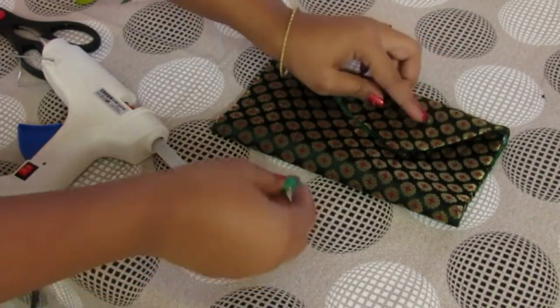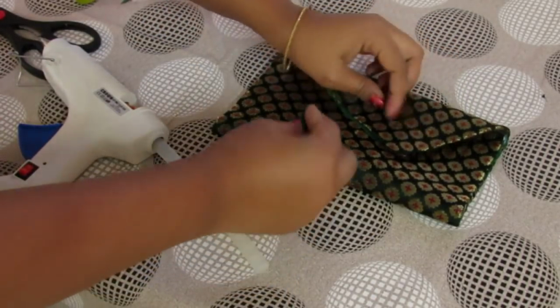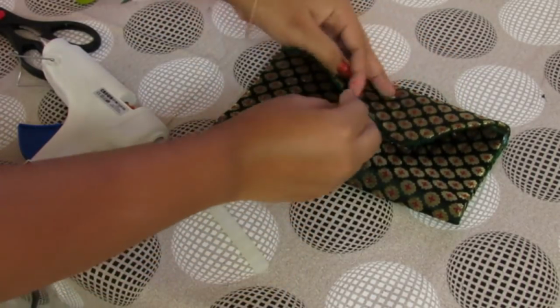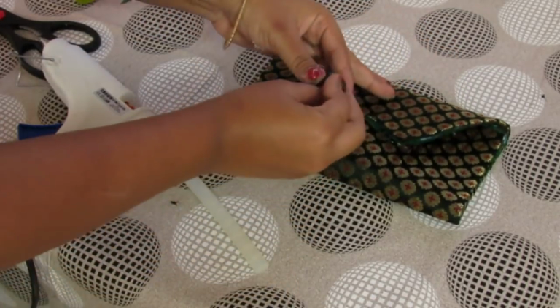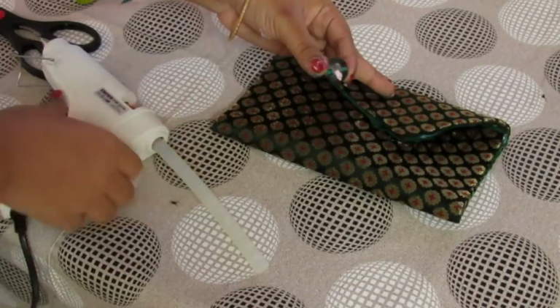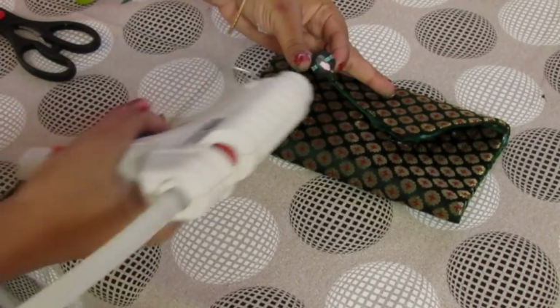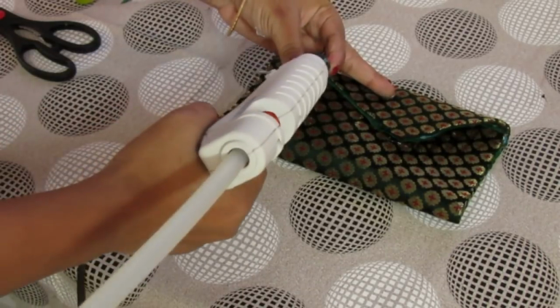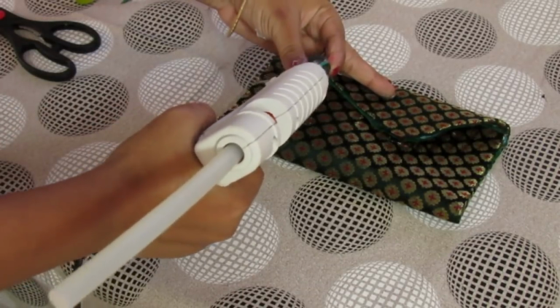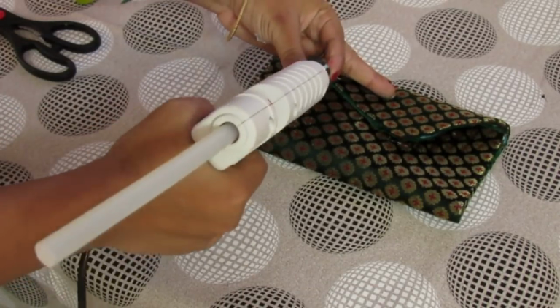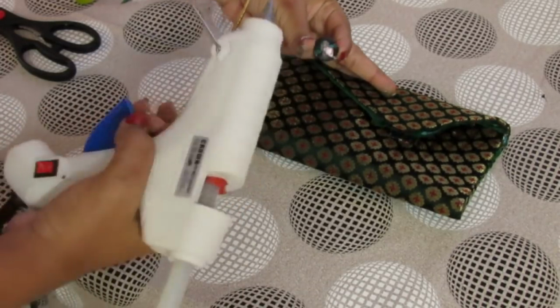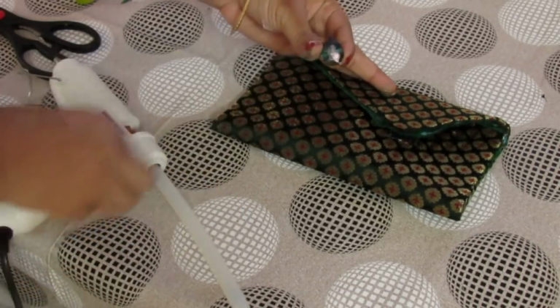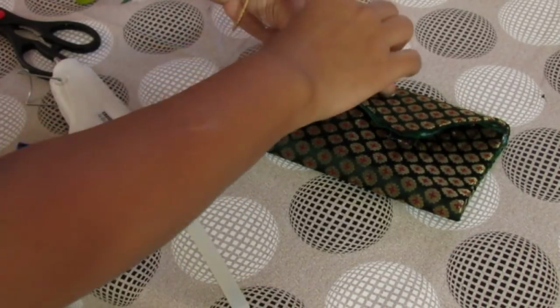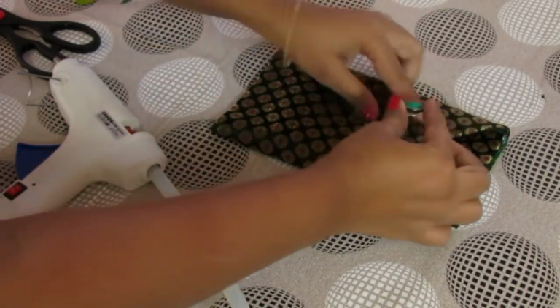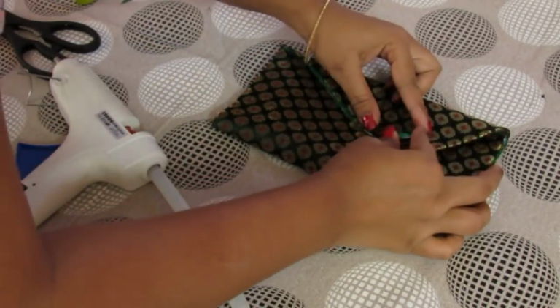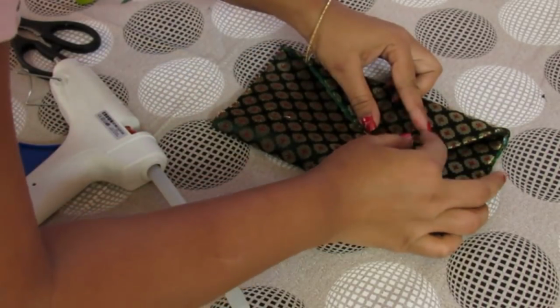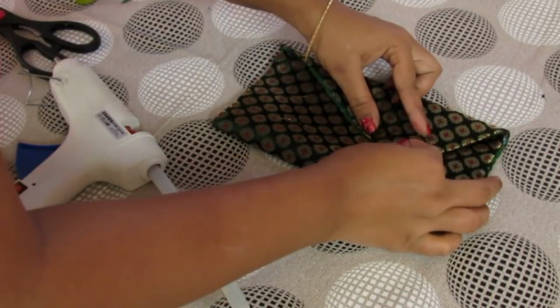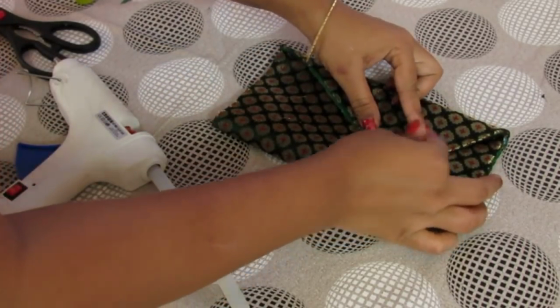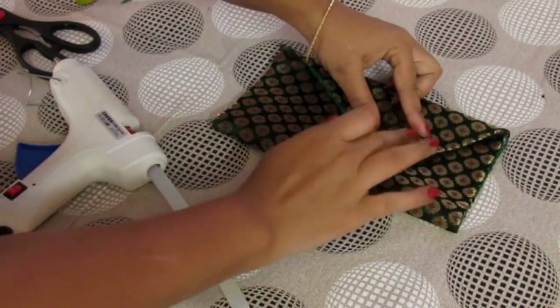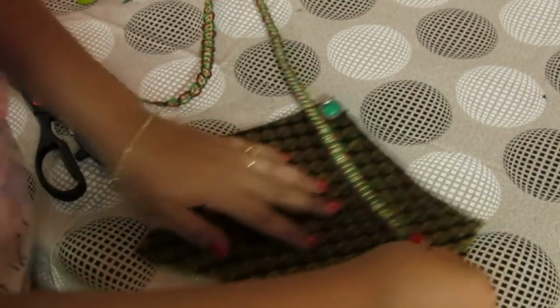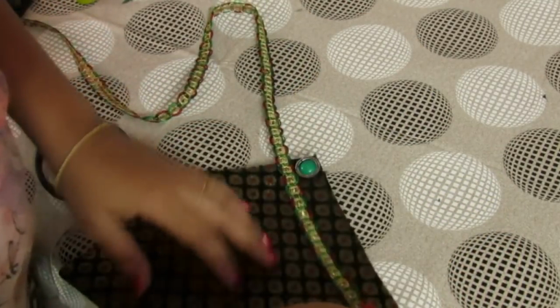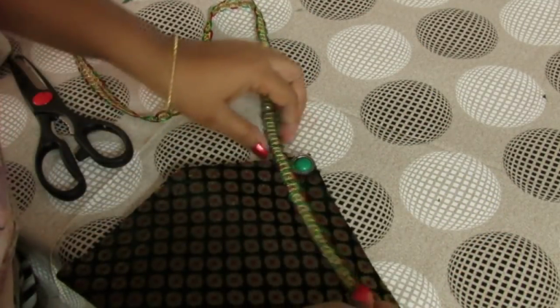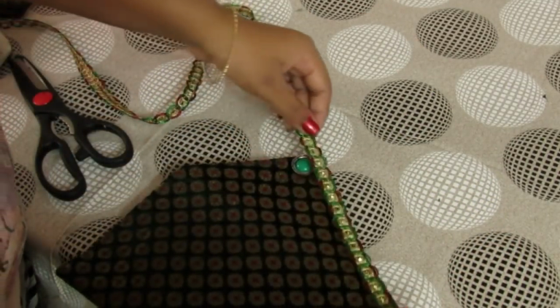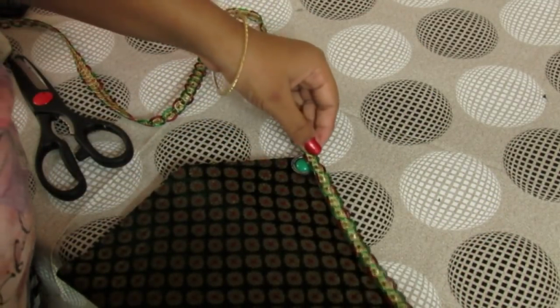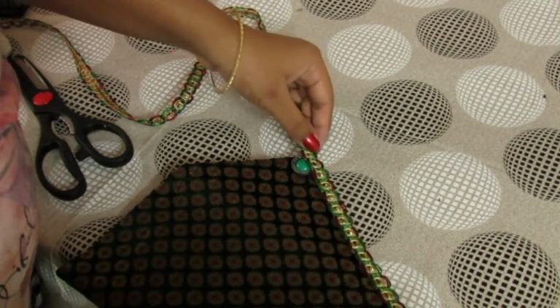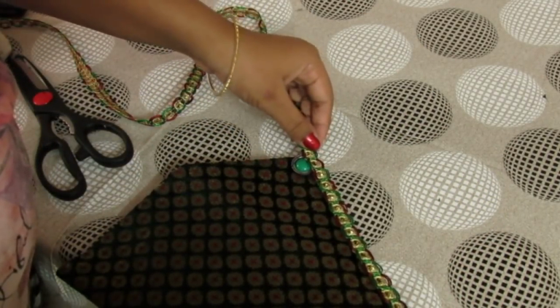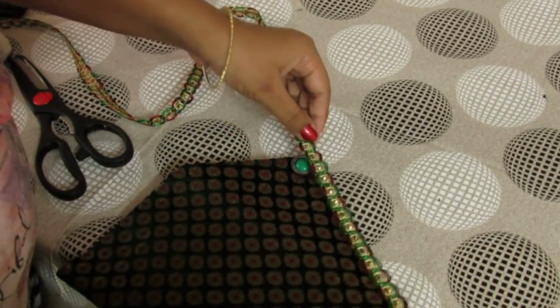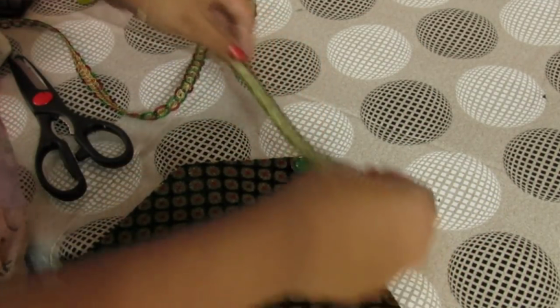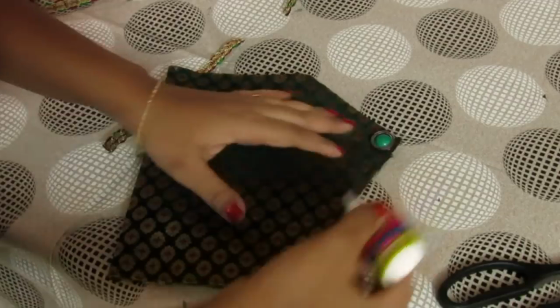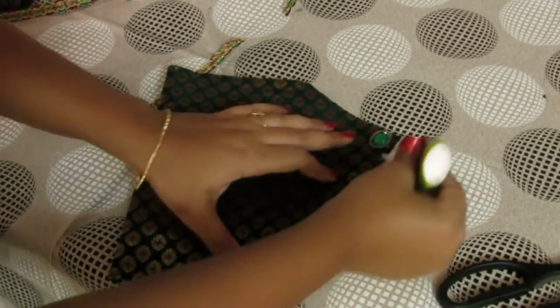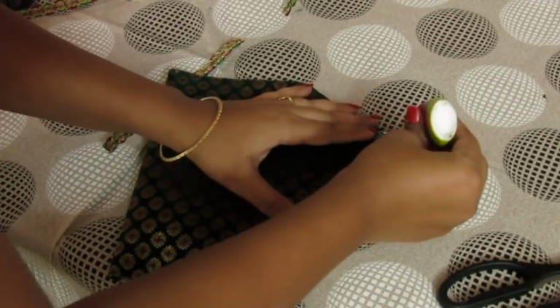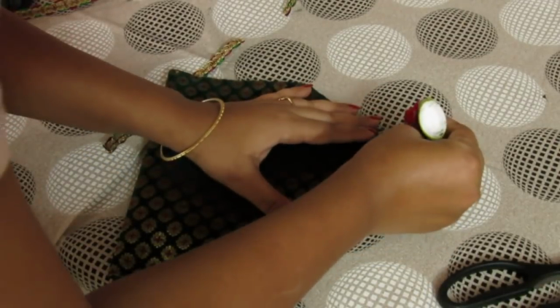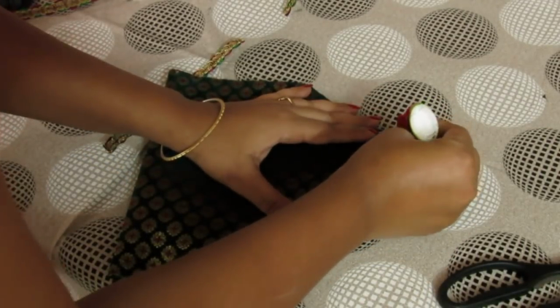I will also place this stone — or whatever you call it — using hot glue. I also decided to use this lace at the corner. Apply fabric glue, gently stick it, and we are done.